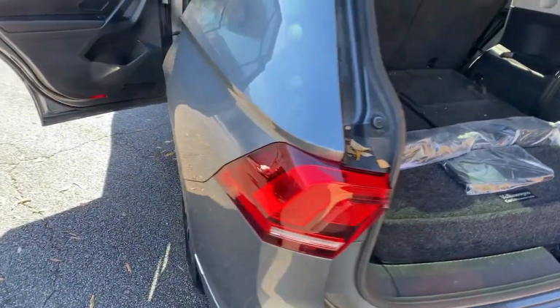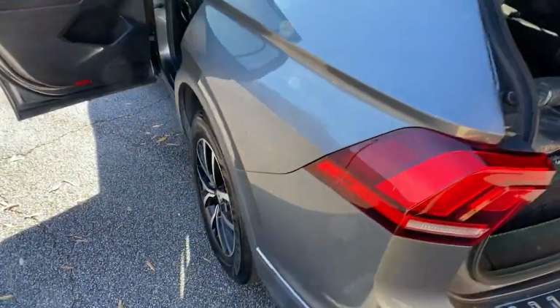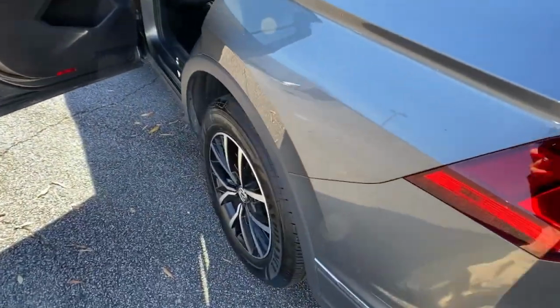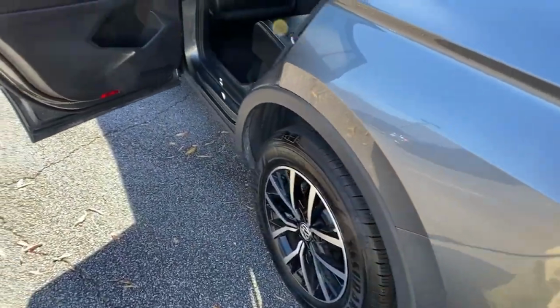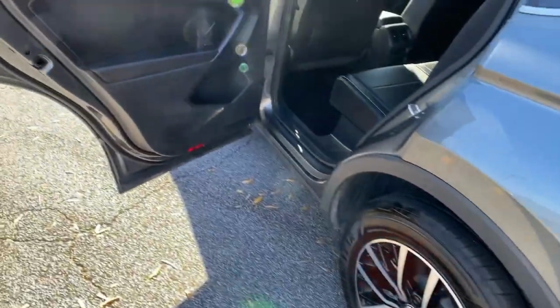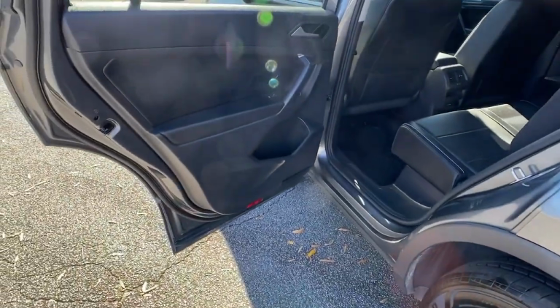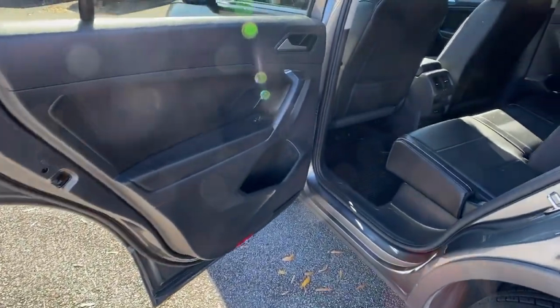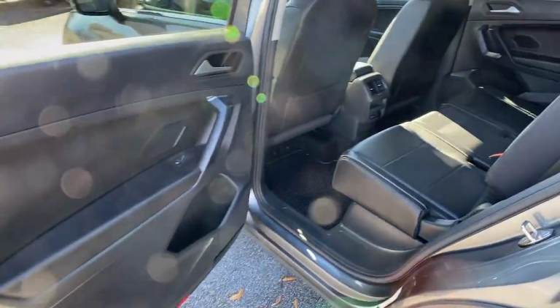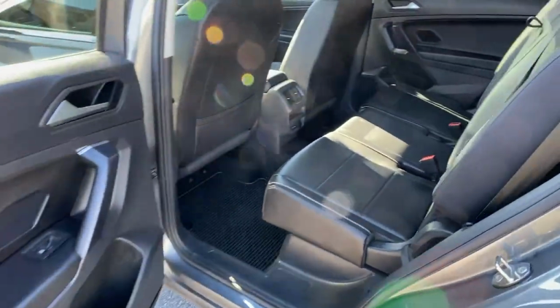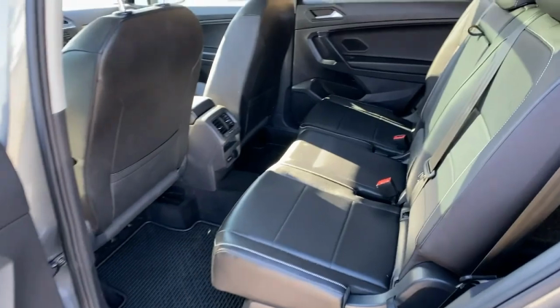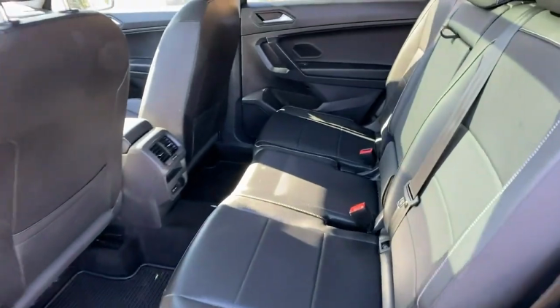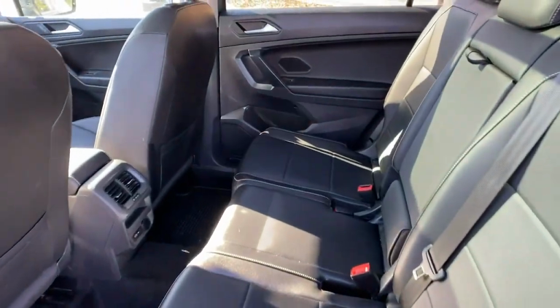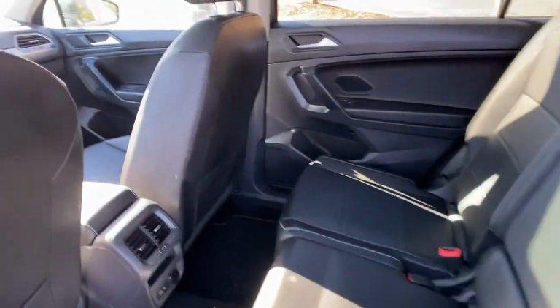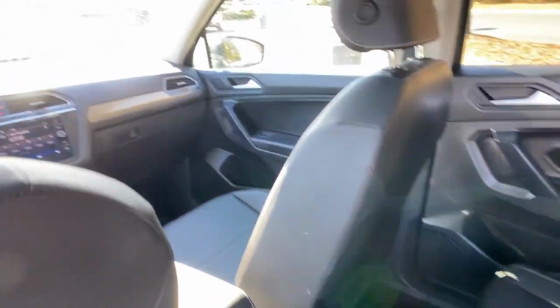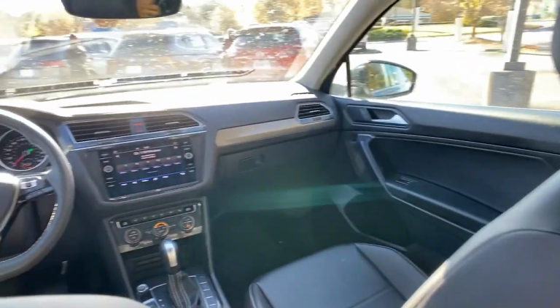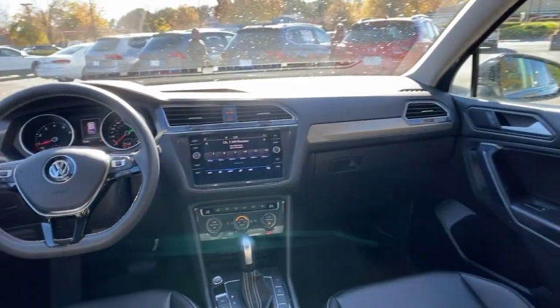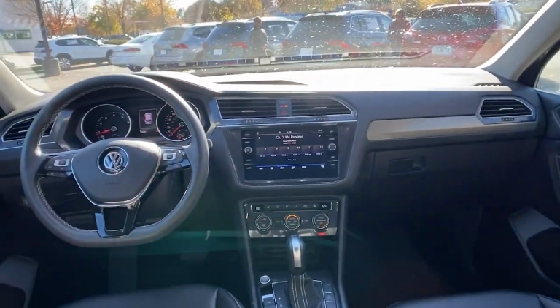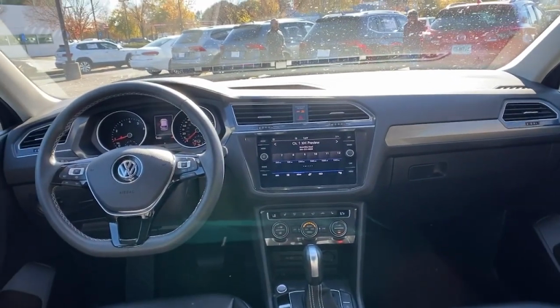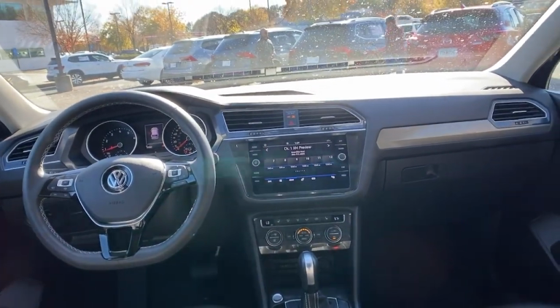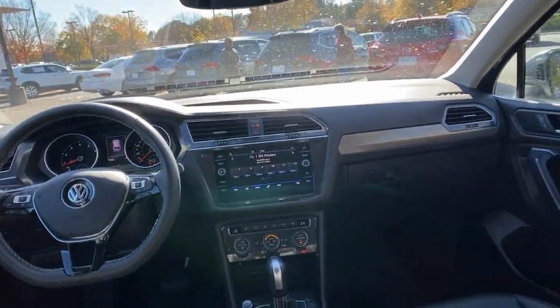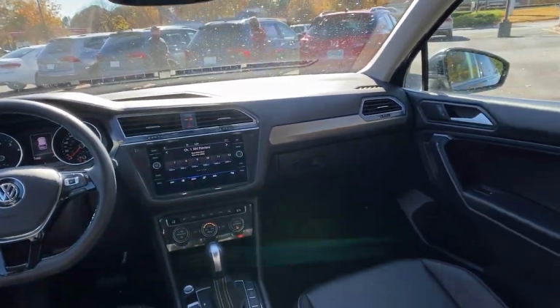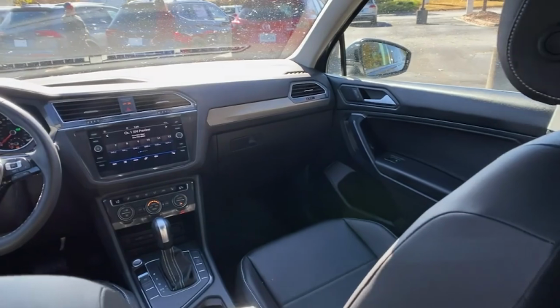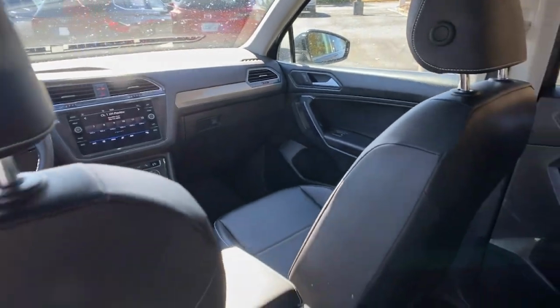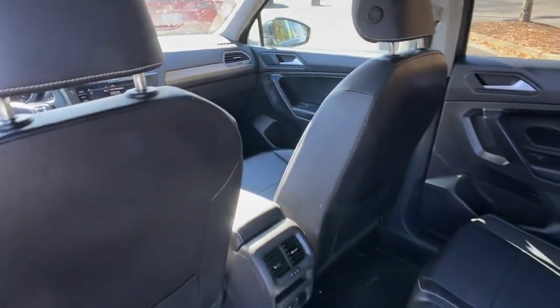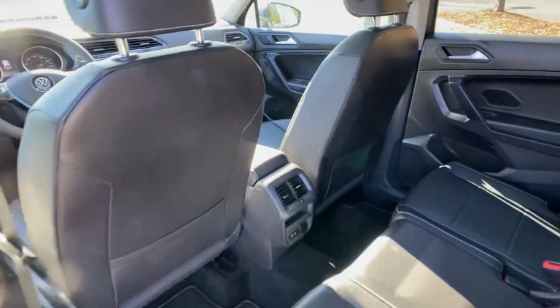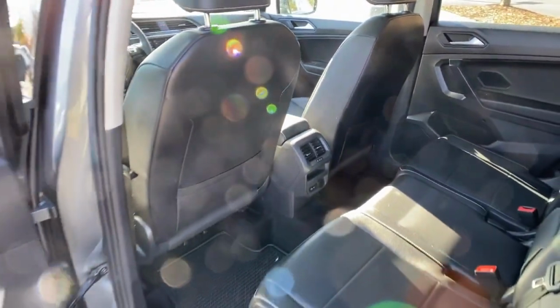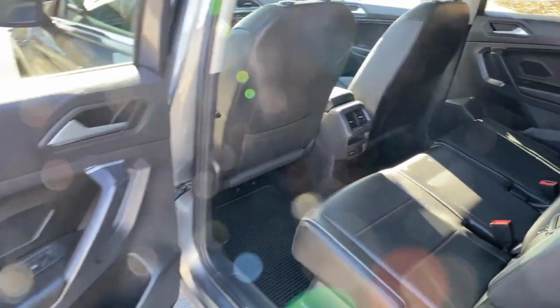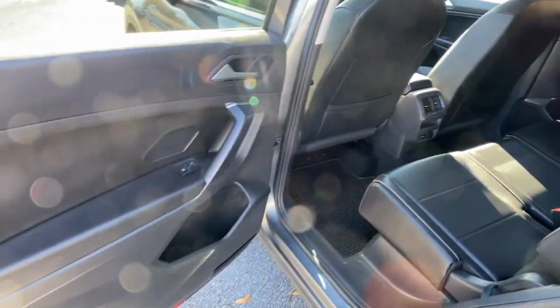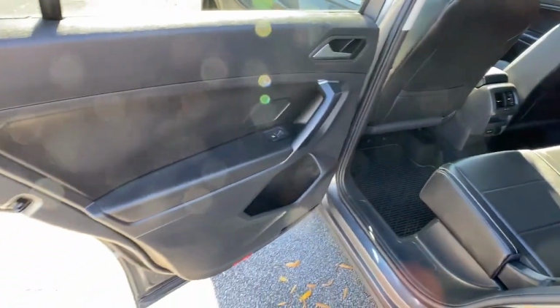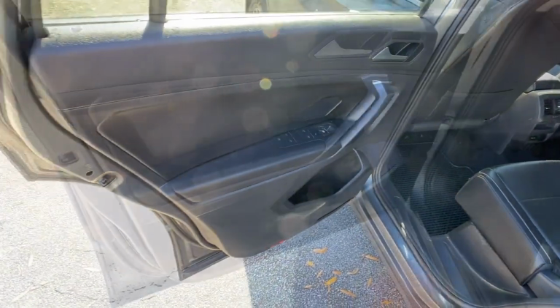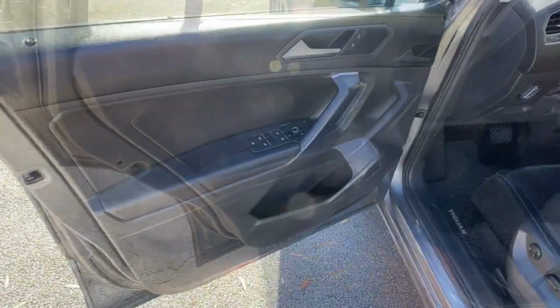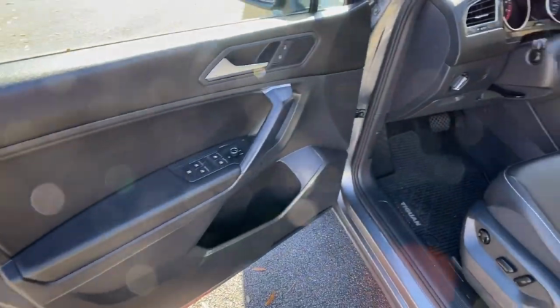Keyless entry, backup camera, satellite radio, adaptive cruise control, keyless start, heated mirrors, blind spot monitor, multi-zone AC, third-row seat, power driver seat.